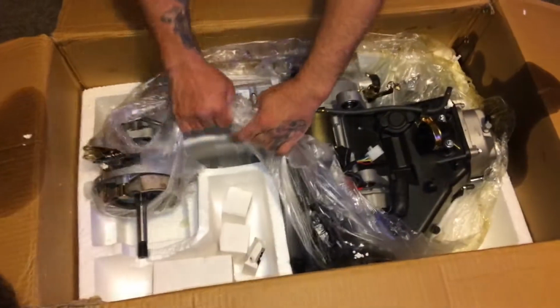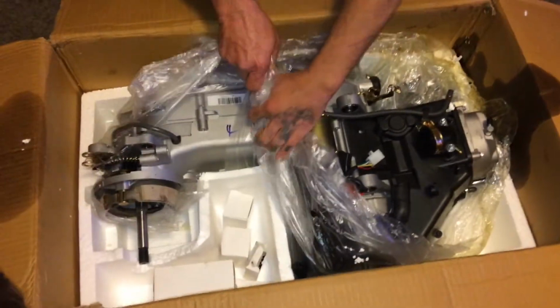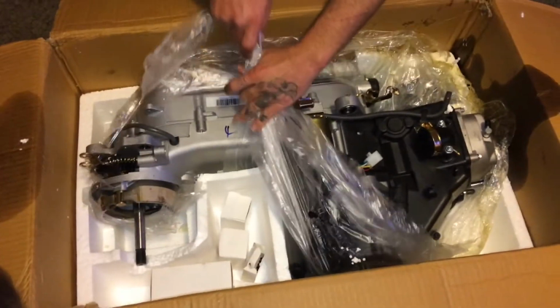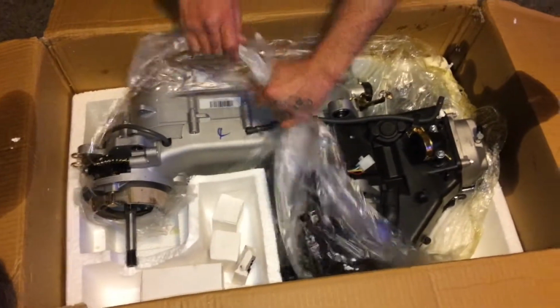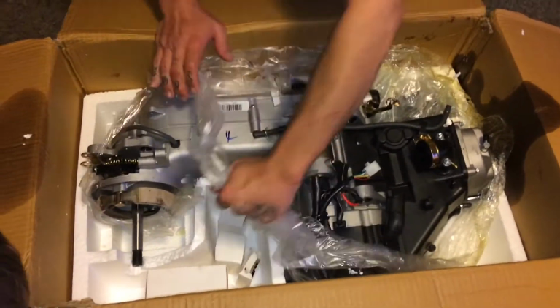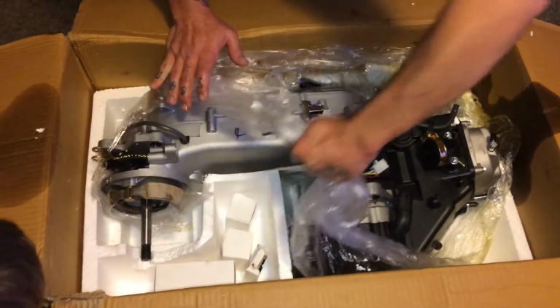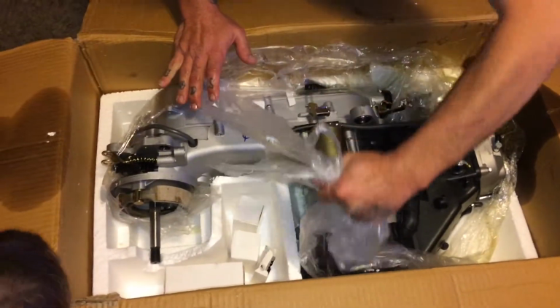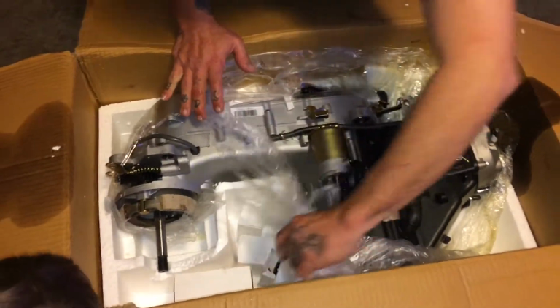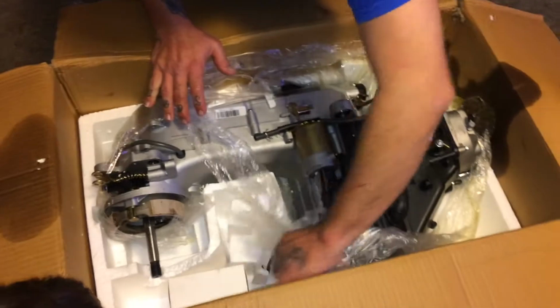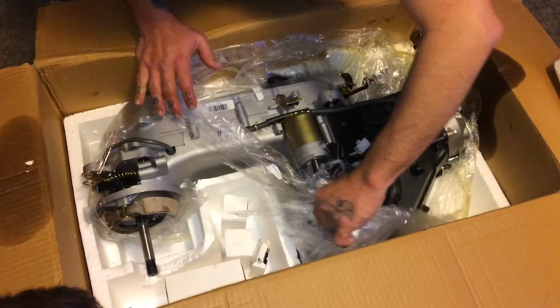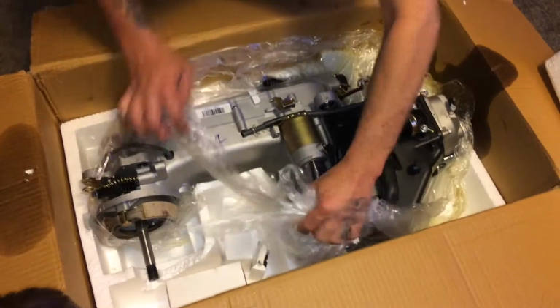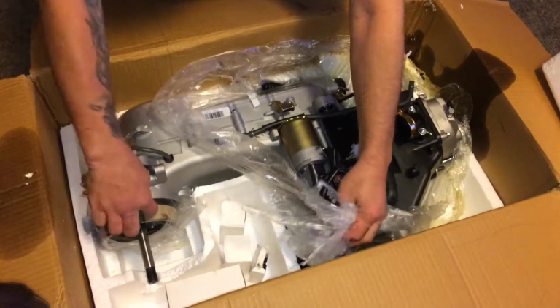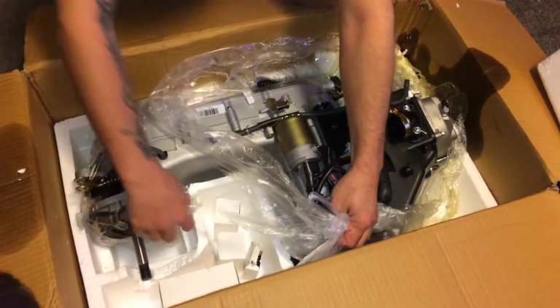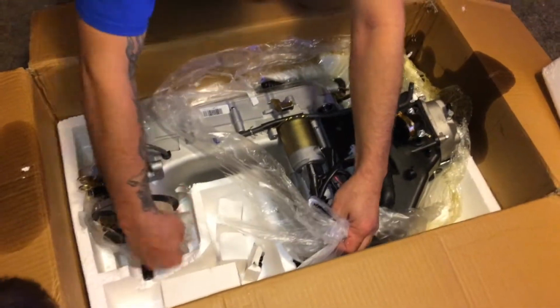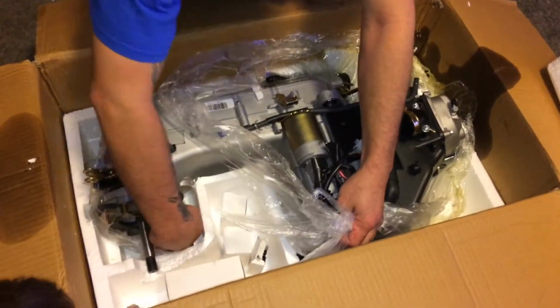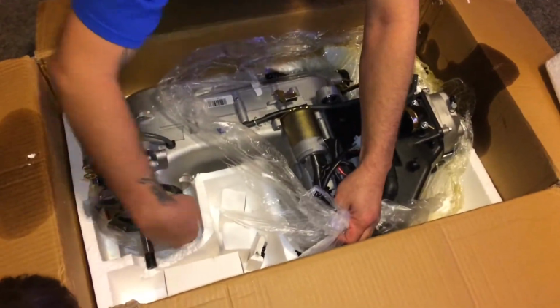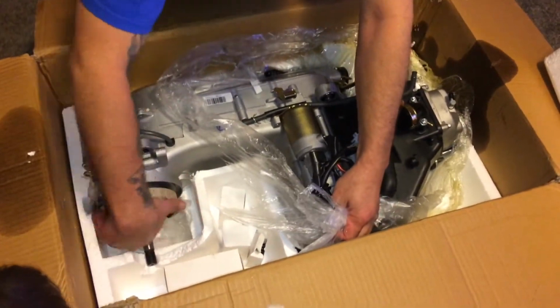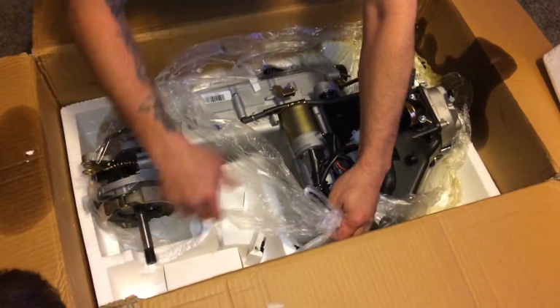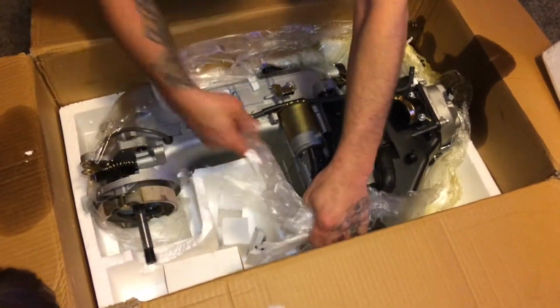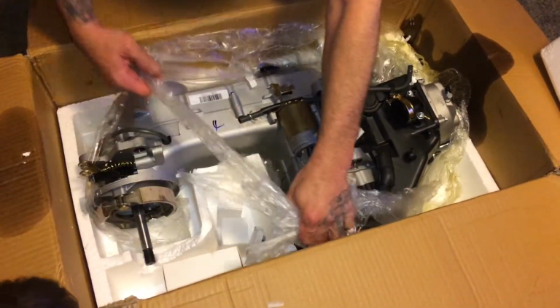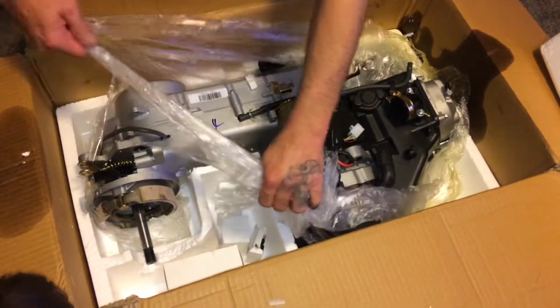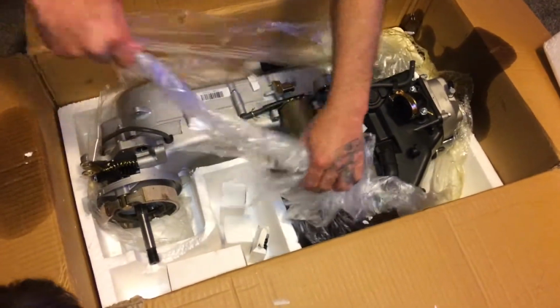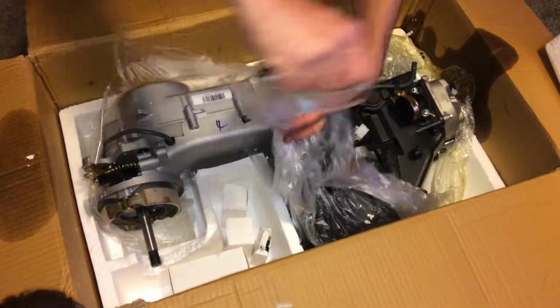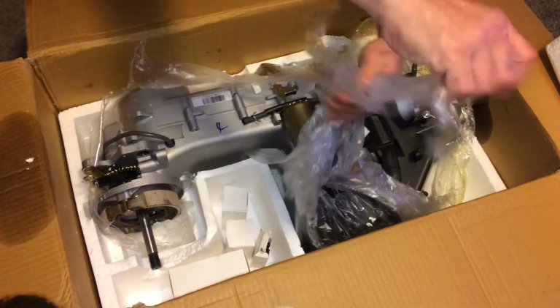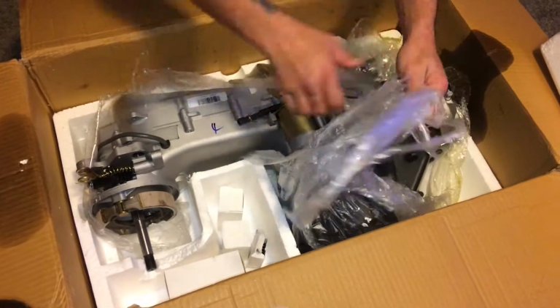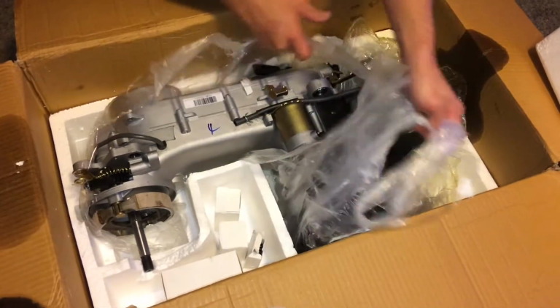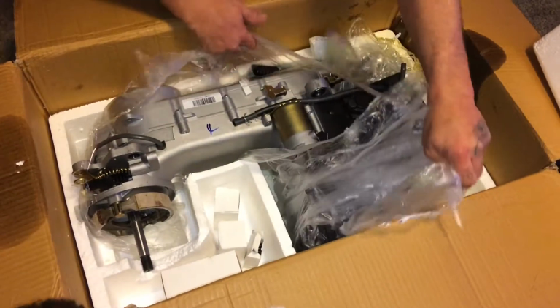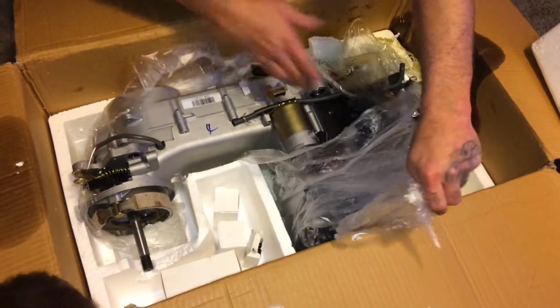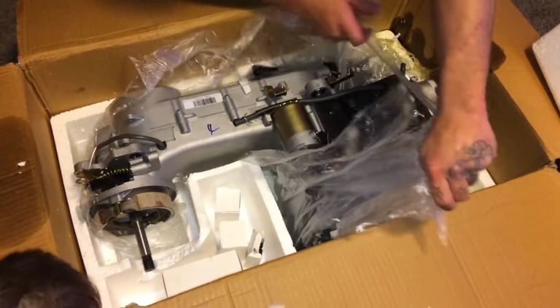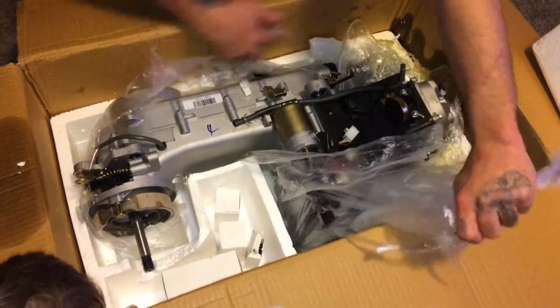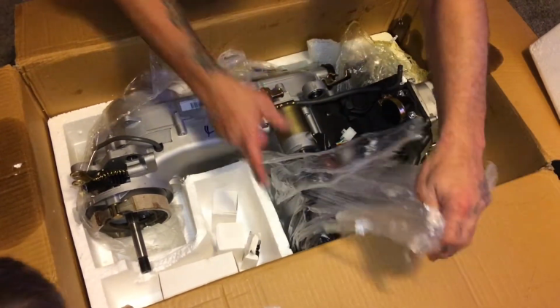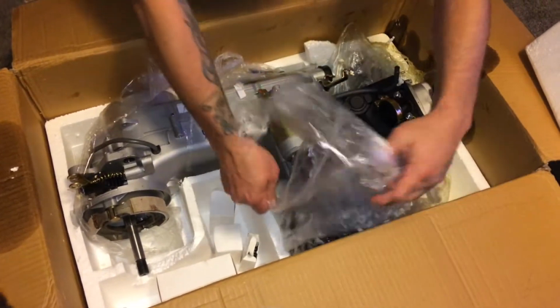Or you know, the thing that goes in there. What's a brake hub? The brake hub goes around this. There's a brake drum. What's a brake drum?